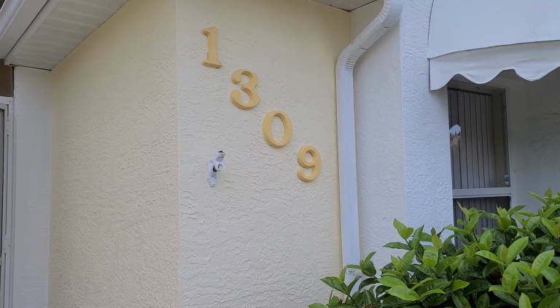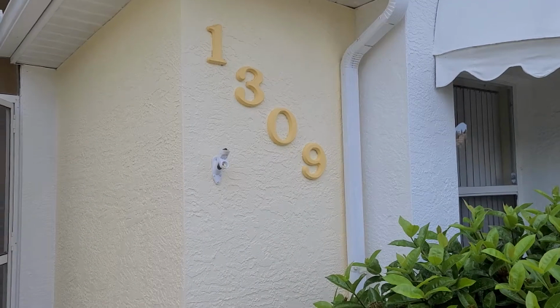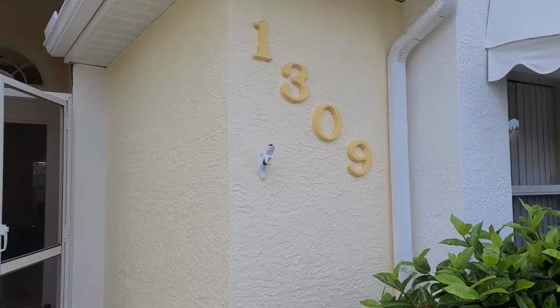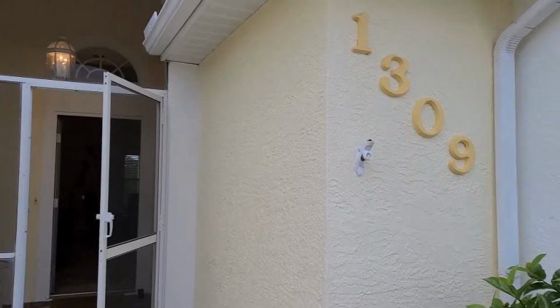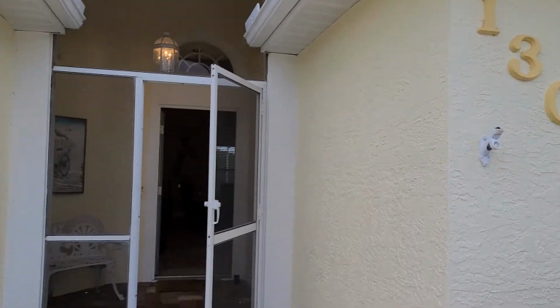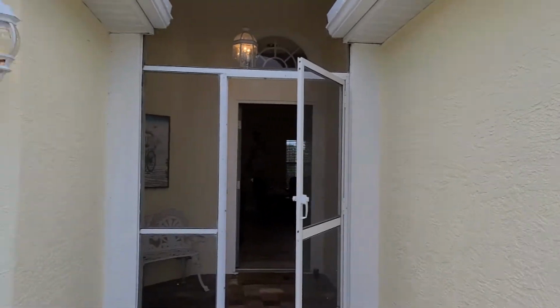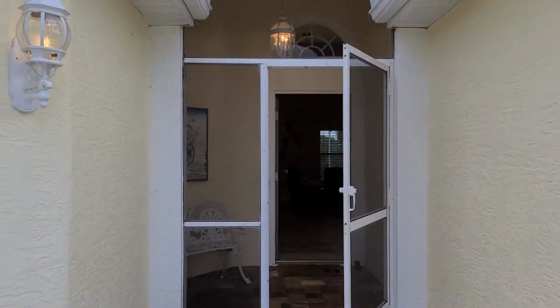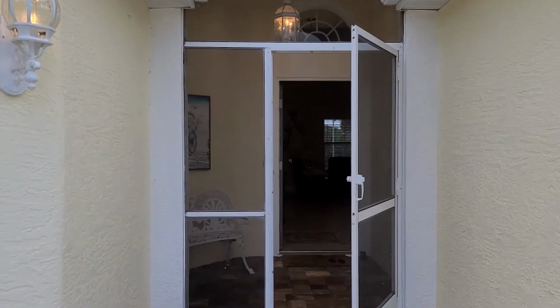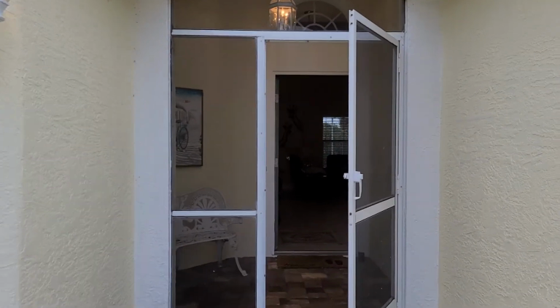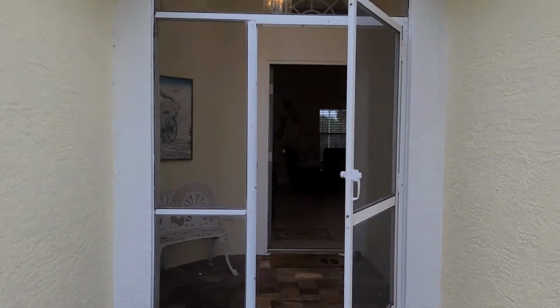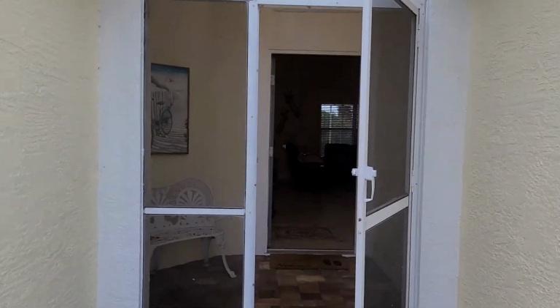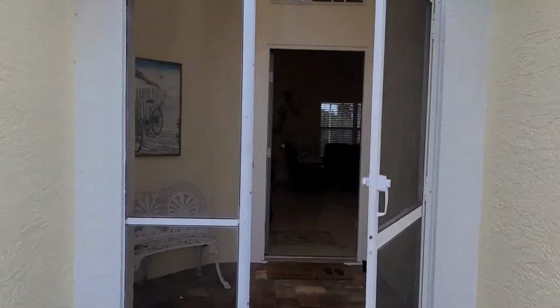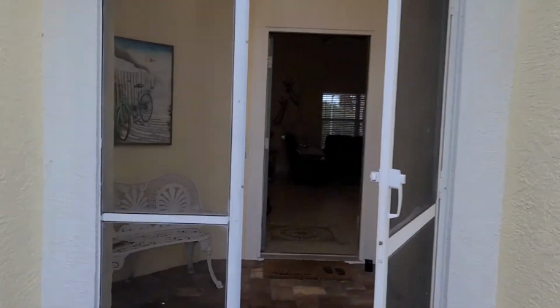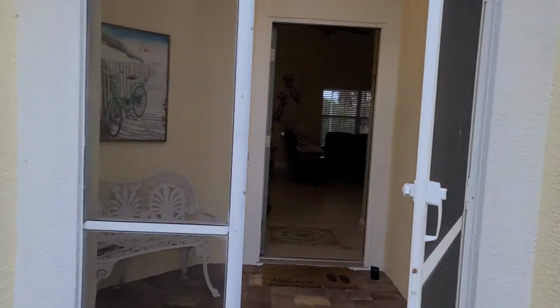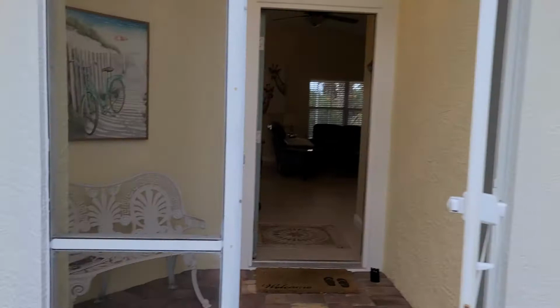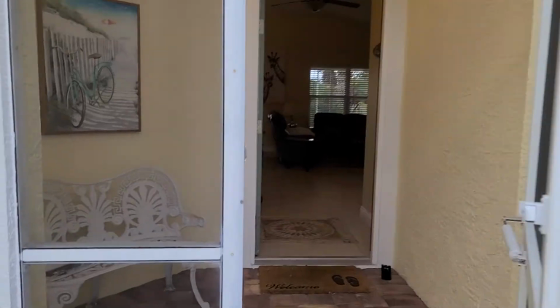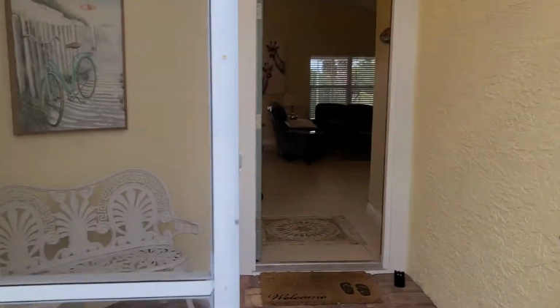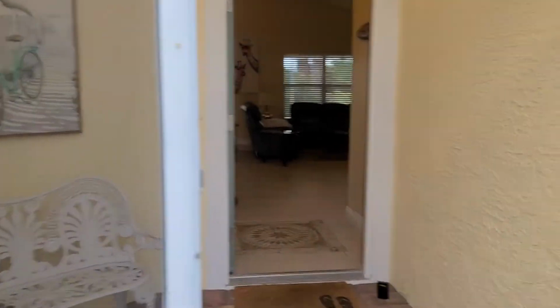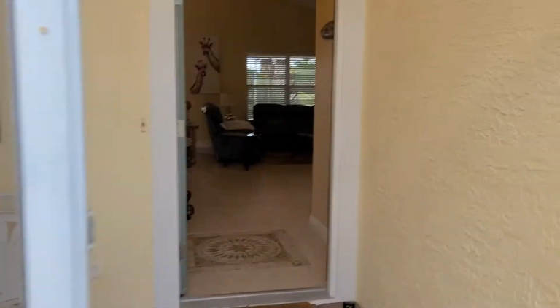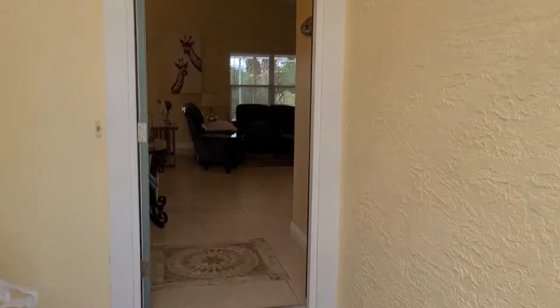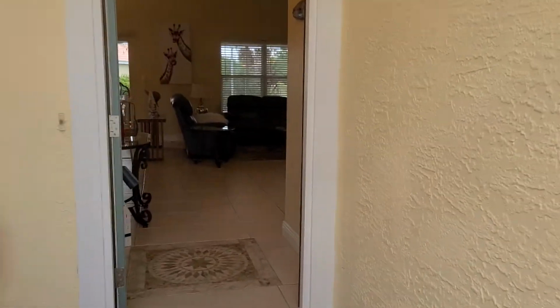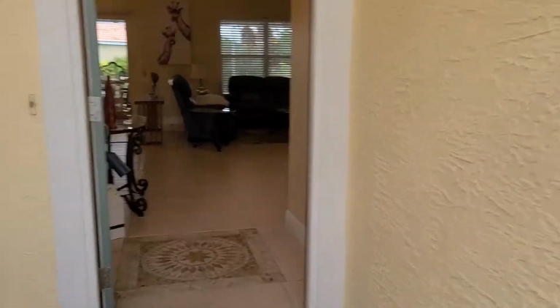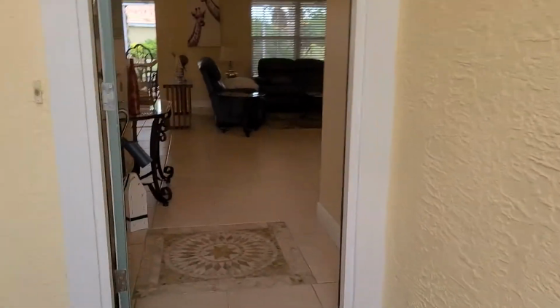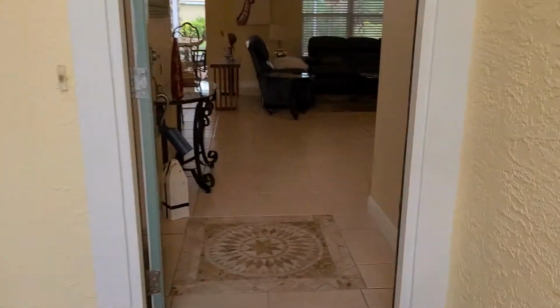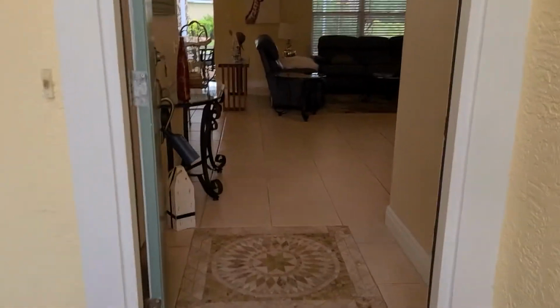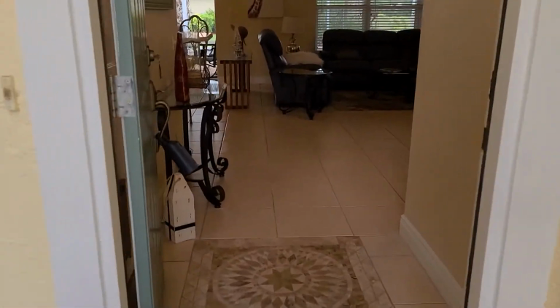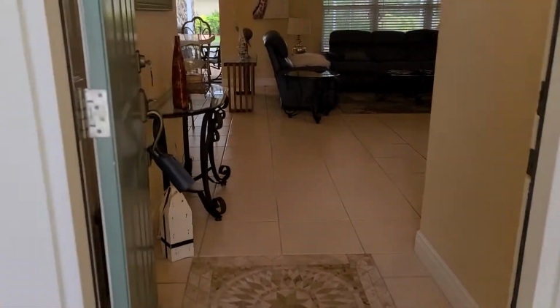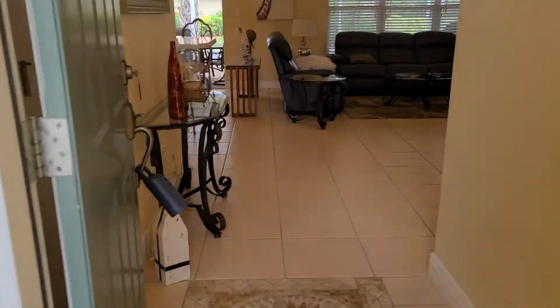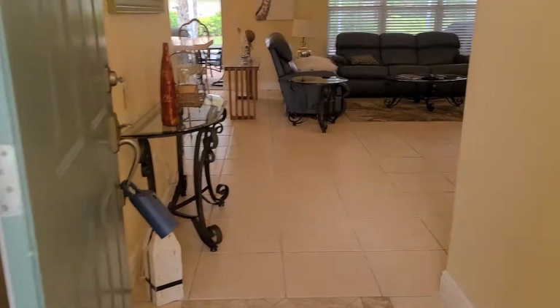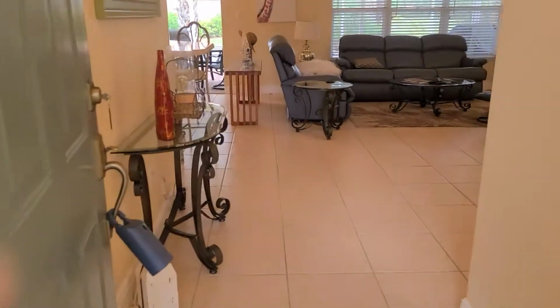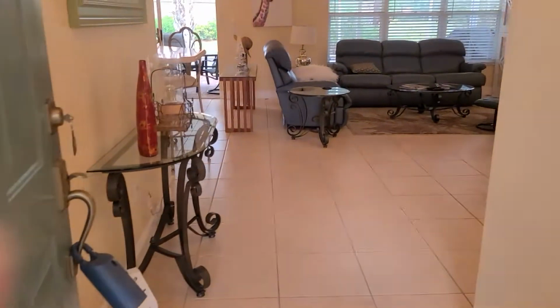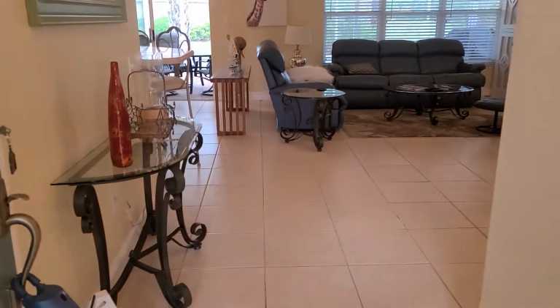1309 Isla Morada. Two bedroom, two bath. Taking a quick video peek as we come in.